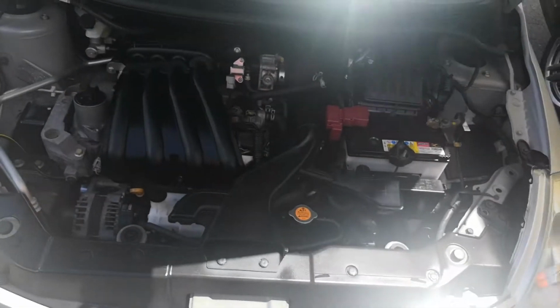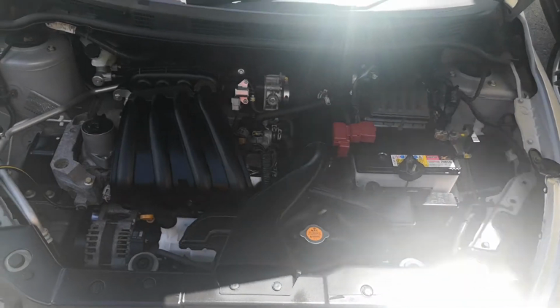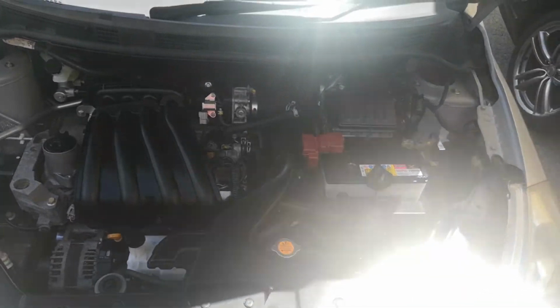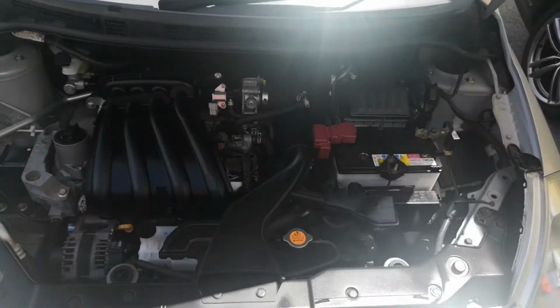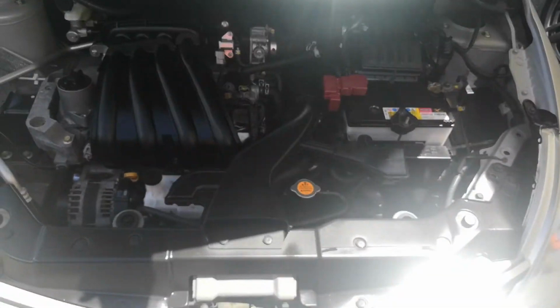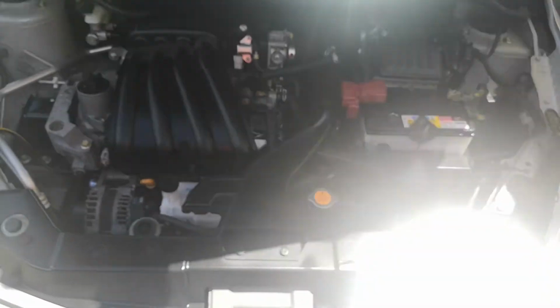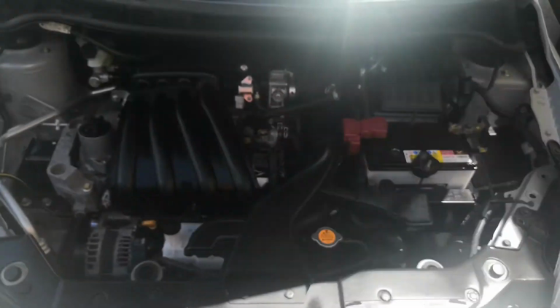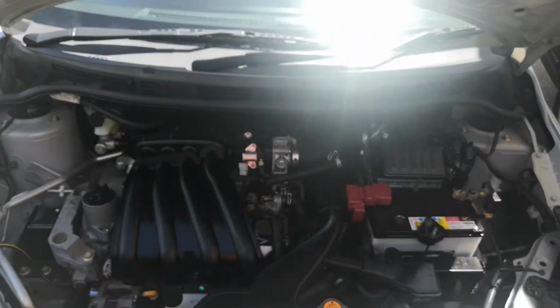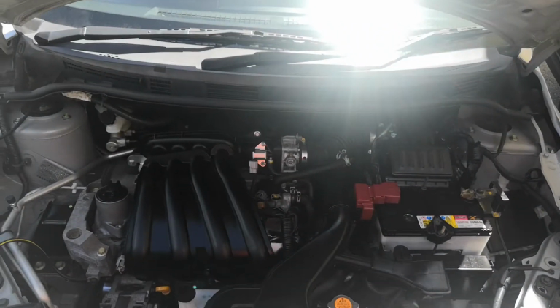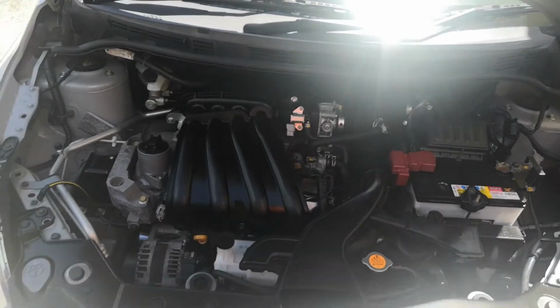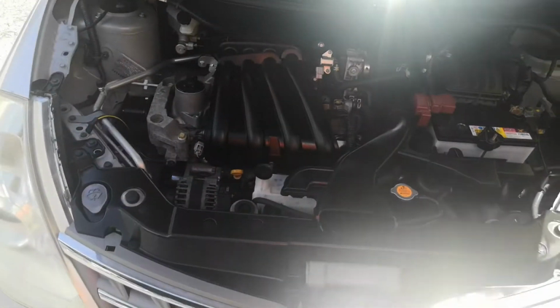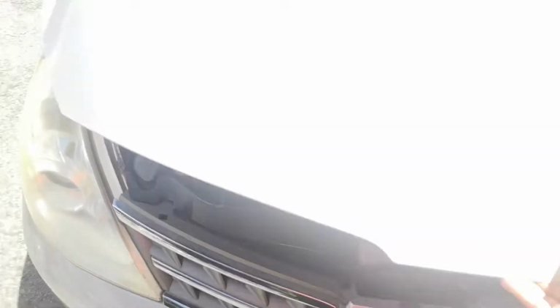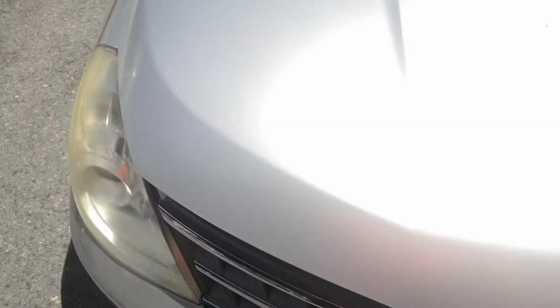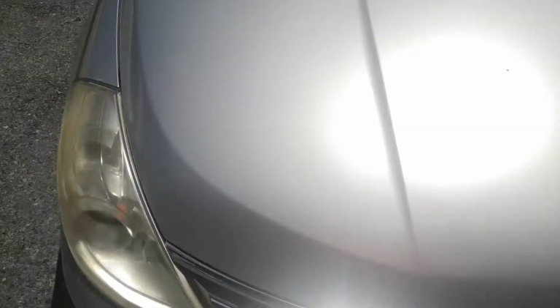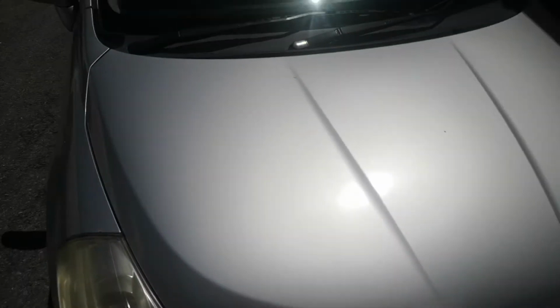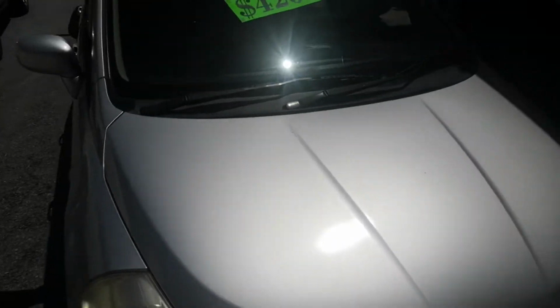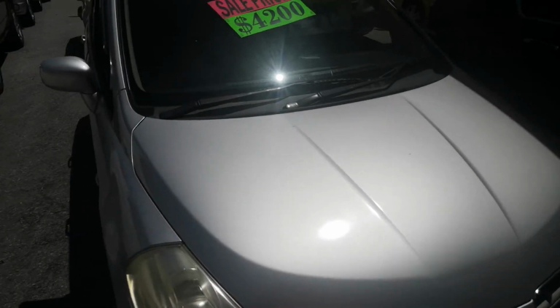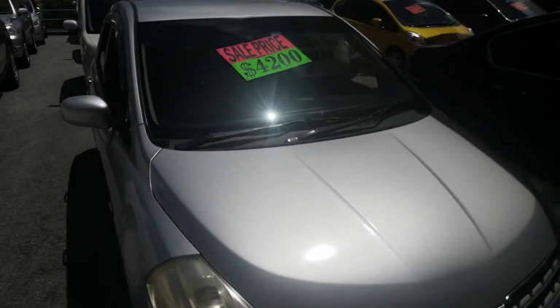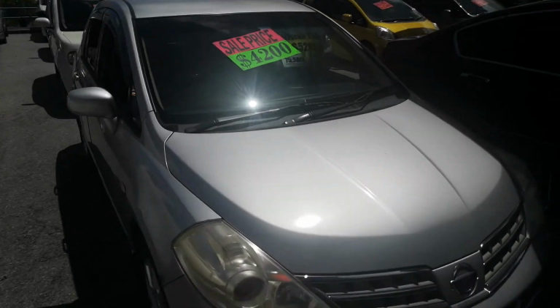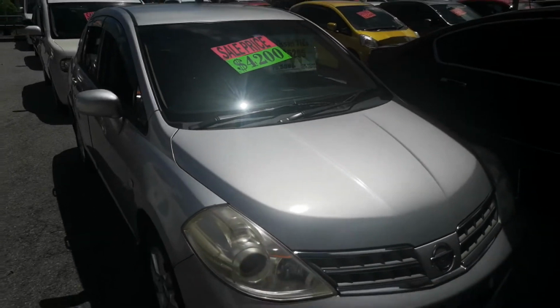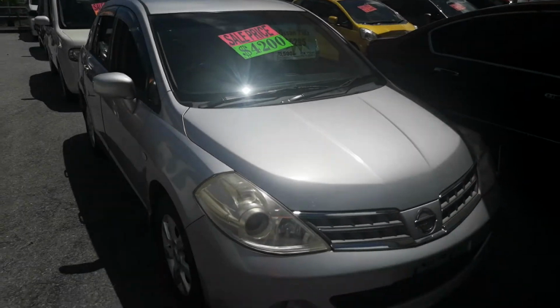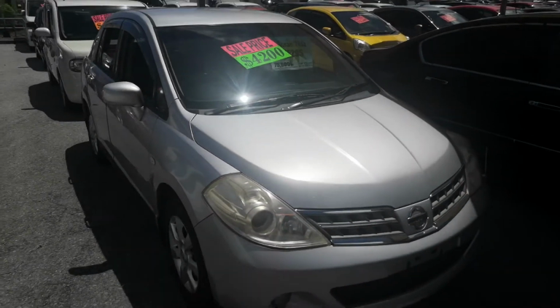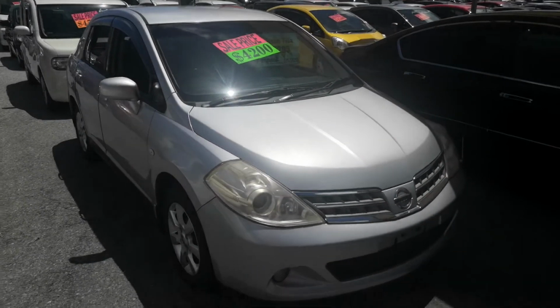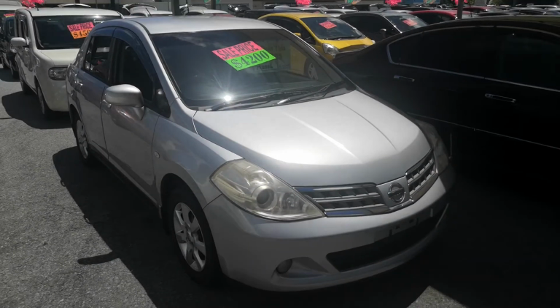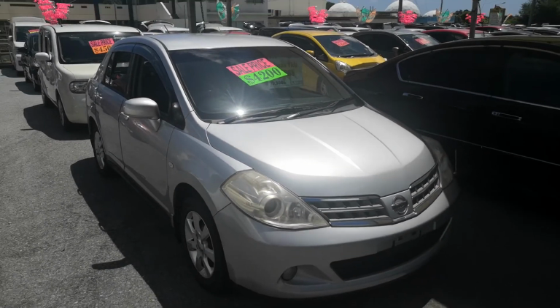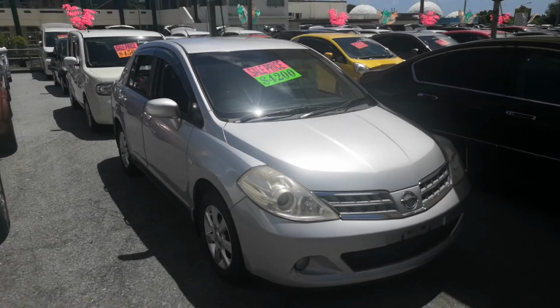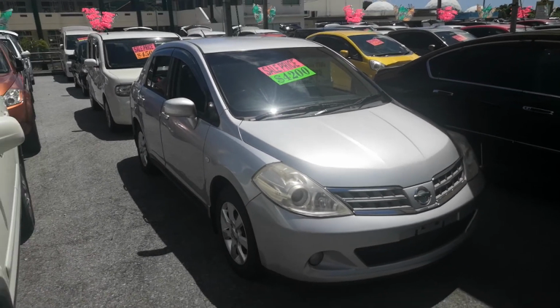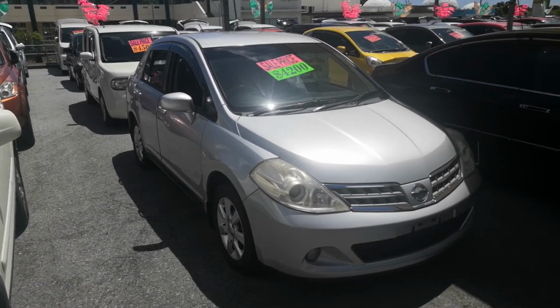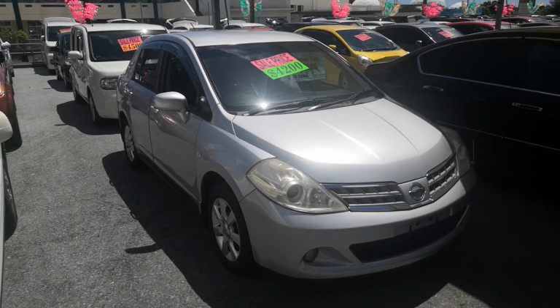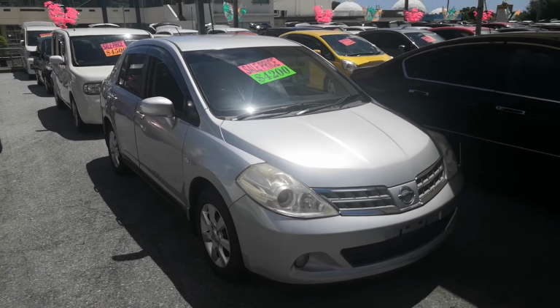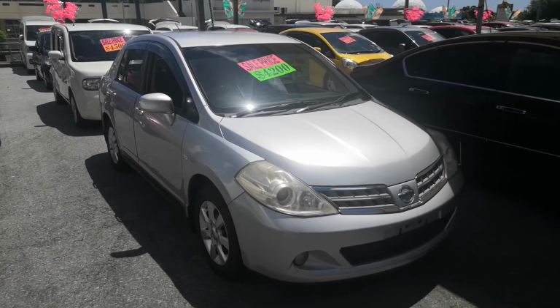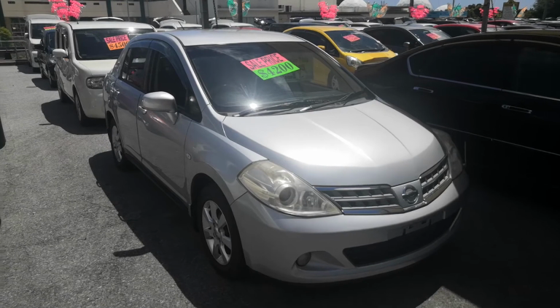And here's your engine compartment — hopefully I'm showing that to you. So to recap: 2010 Nissan Tita, 75,500 kilometers on it, which is about 45,000-46,000 miles.